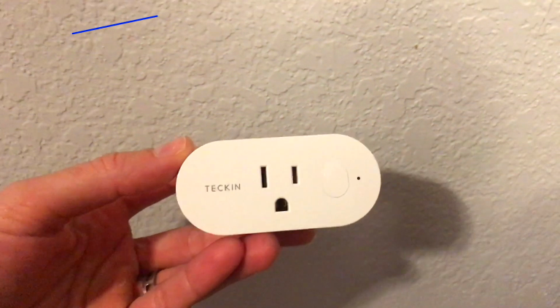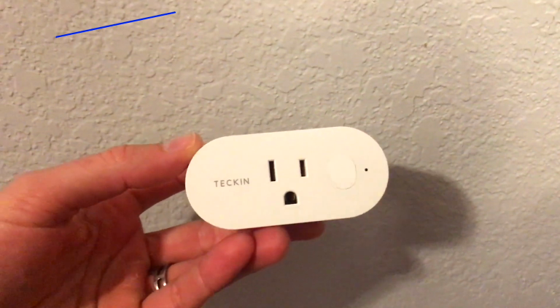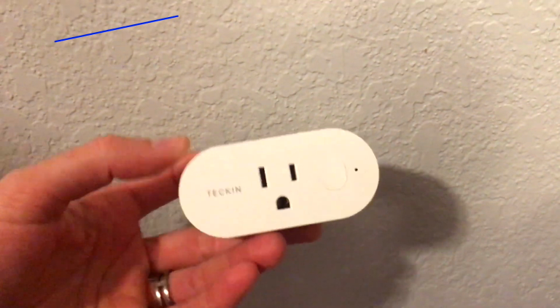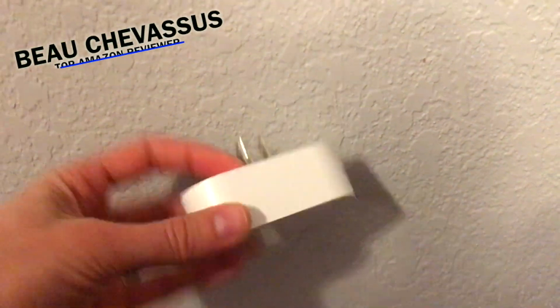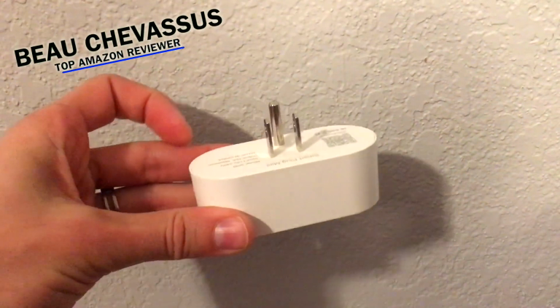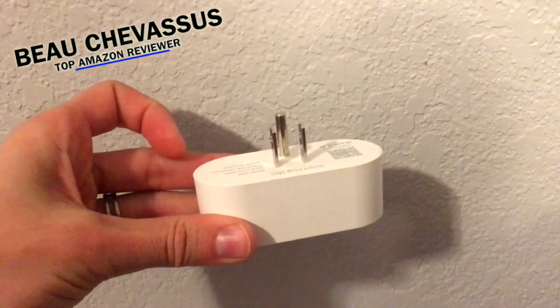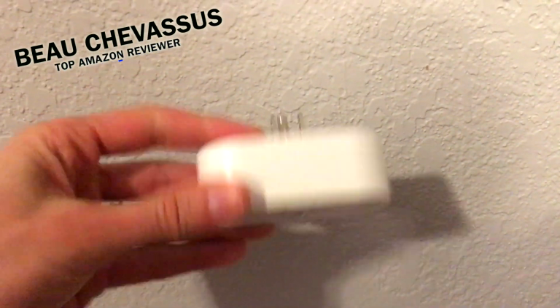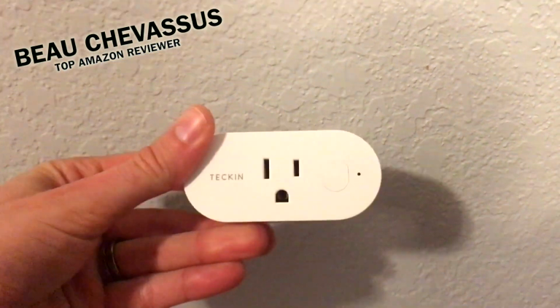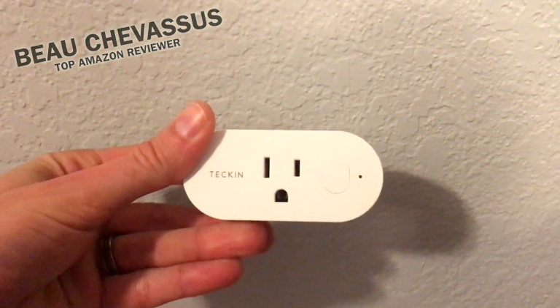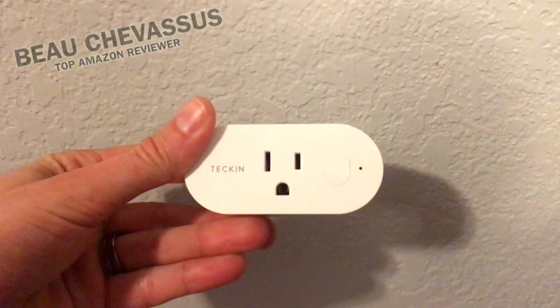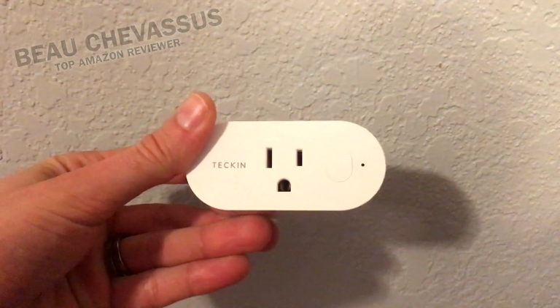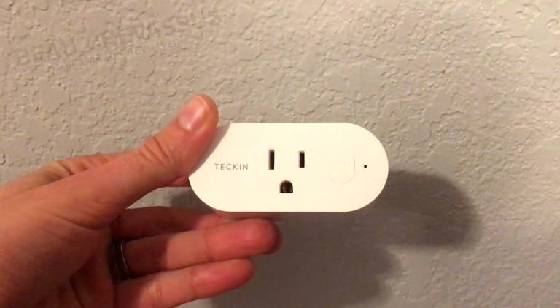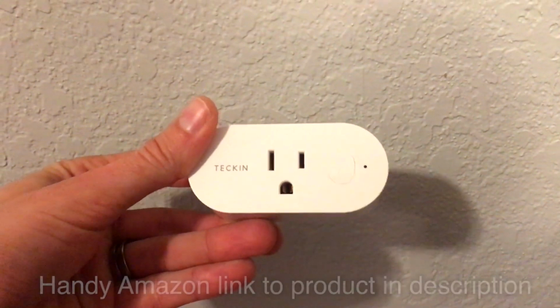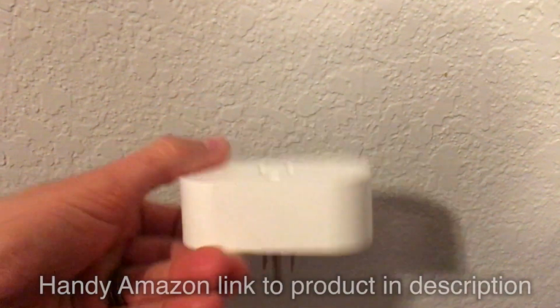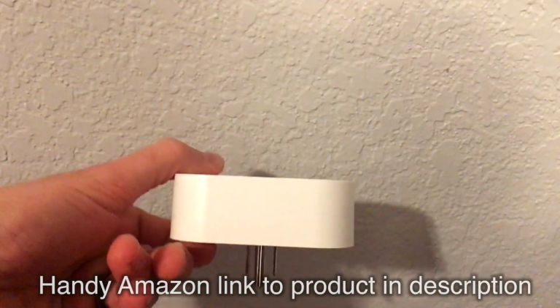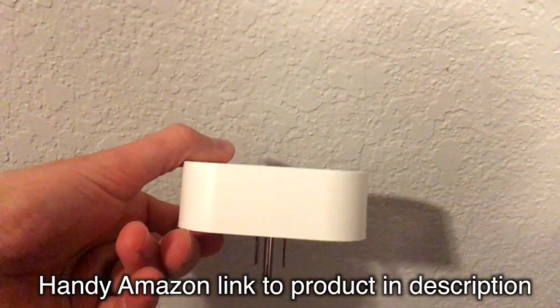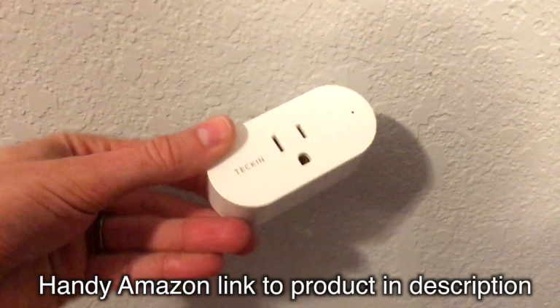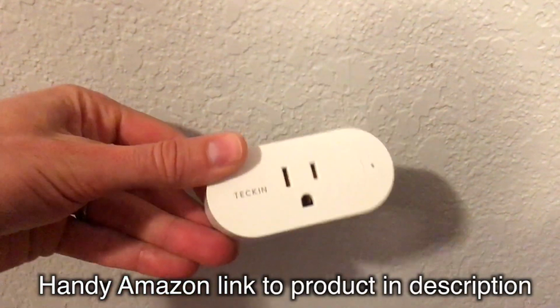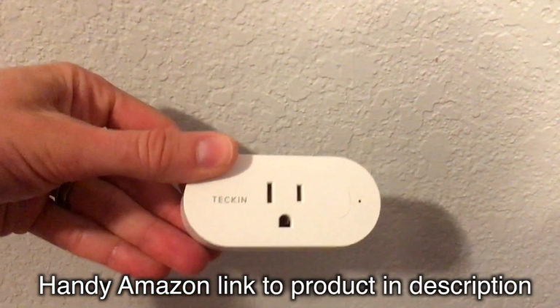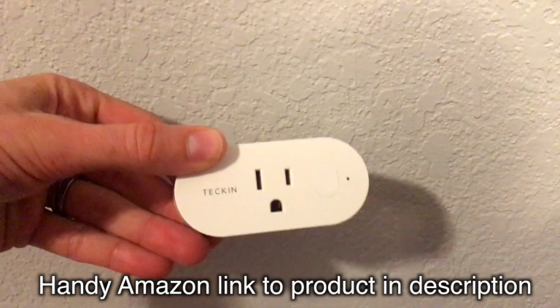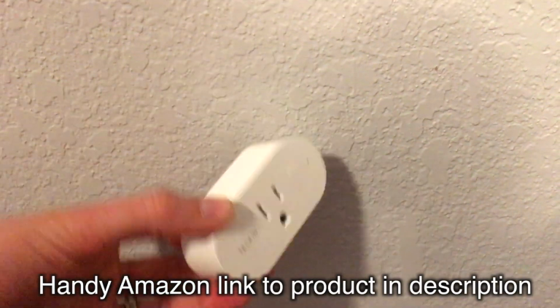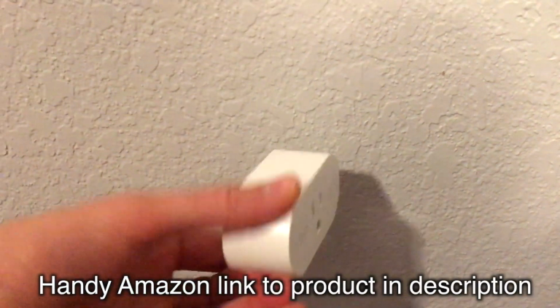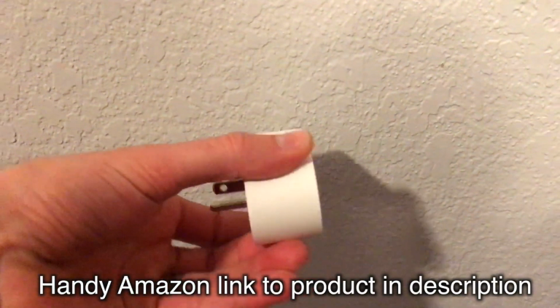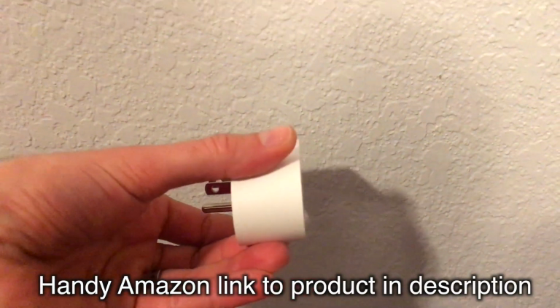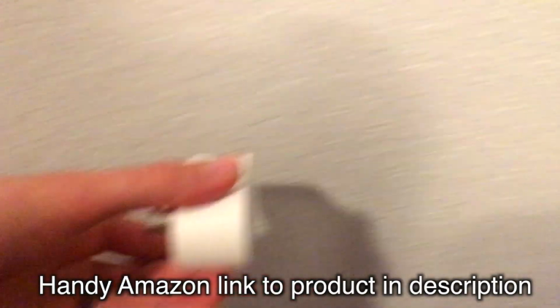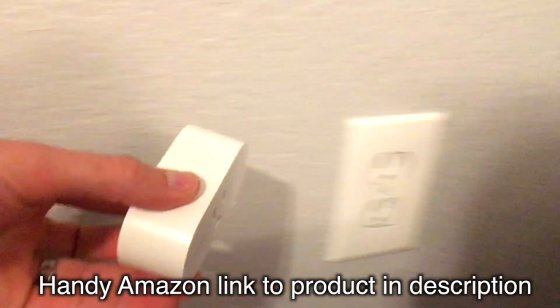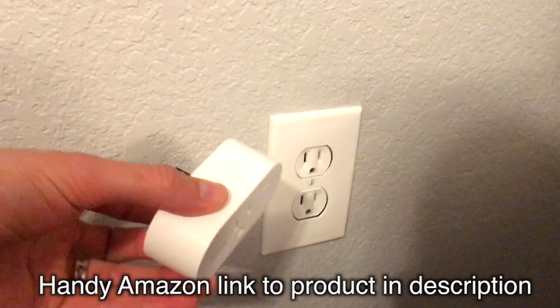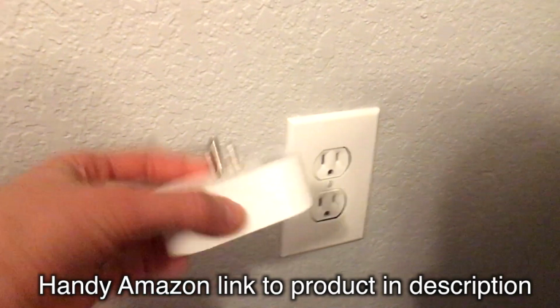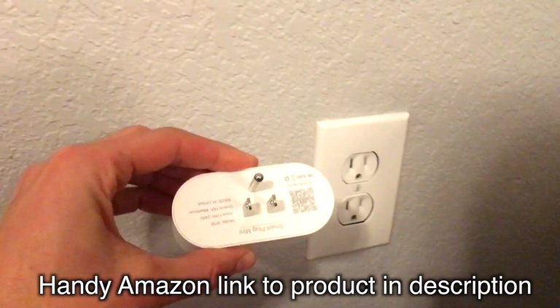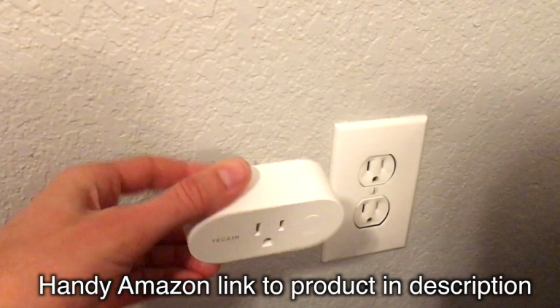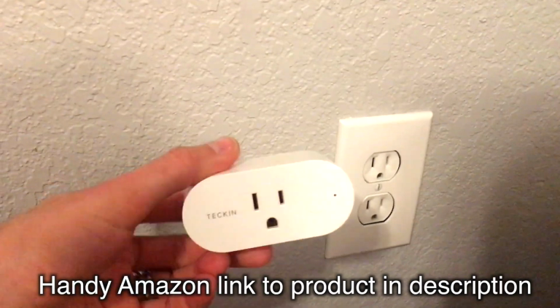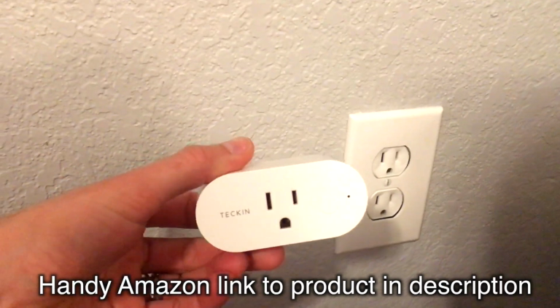Hello Amazon.com. I'm coming to you today with this little guy that I've spent about the last hour with, and hopefully I'm going to give you a few hints, tips, and tricks on how to plug this guy in and get it working.